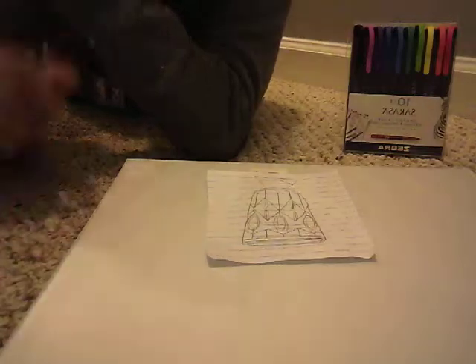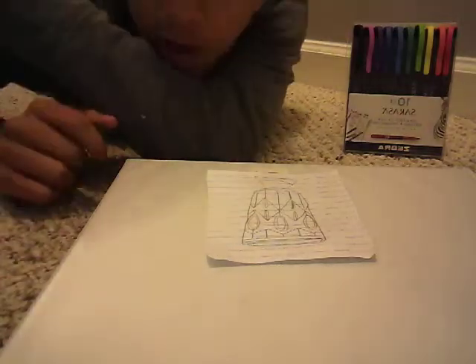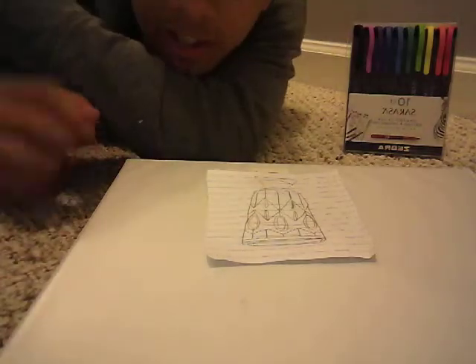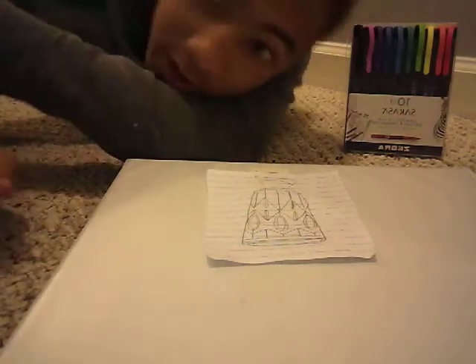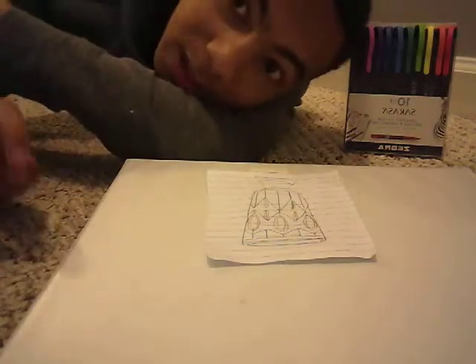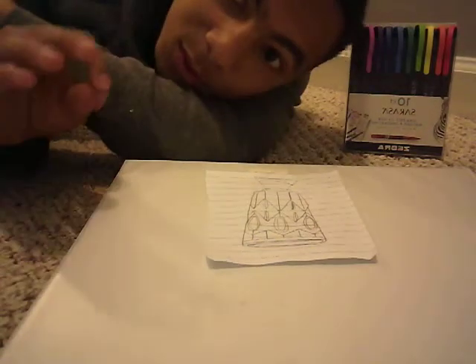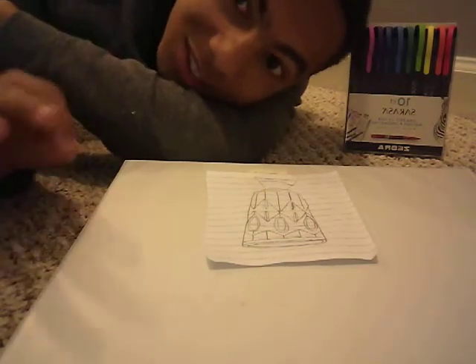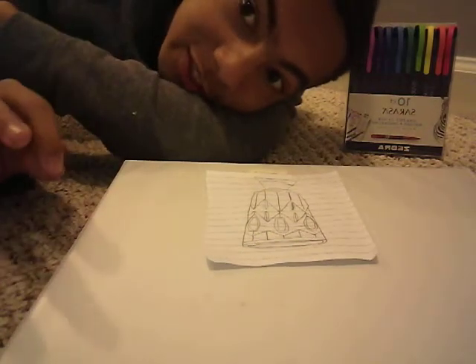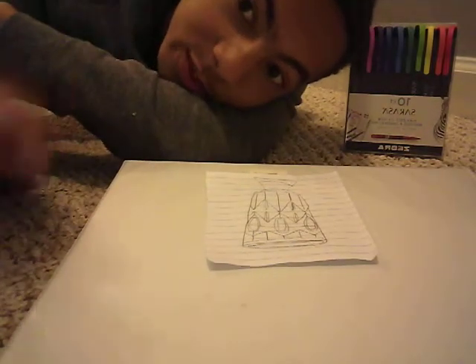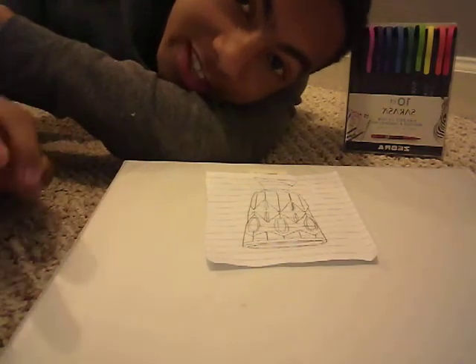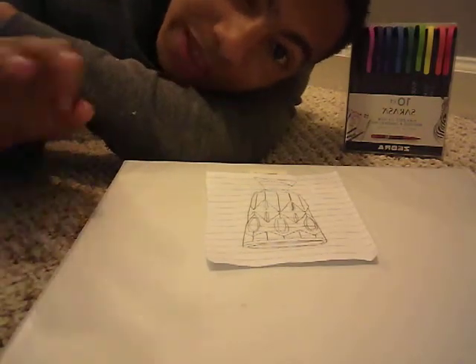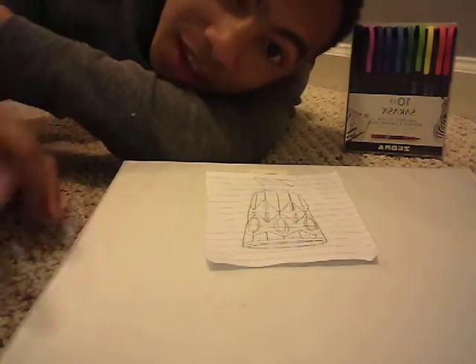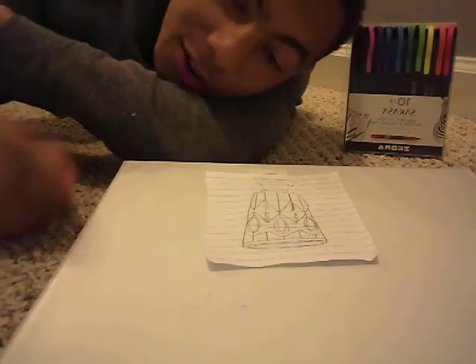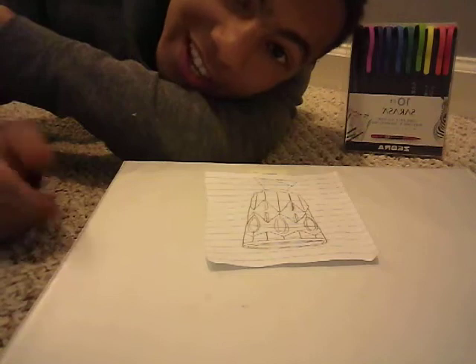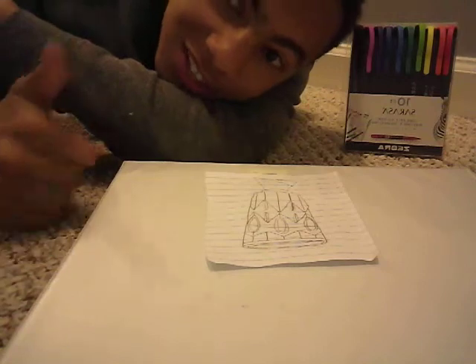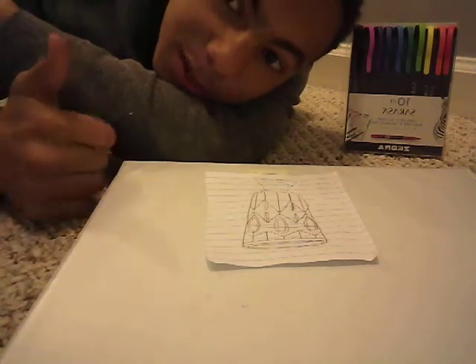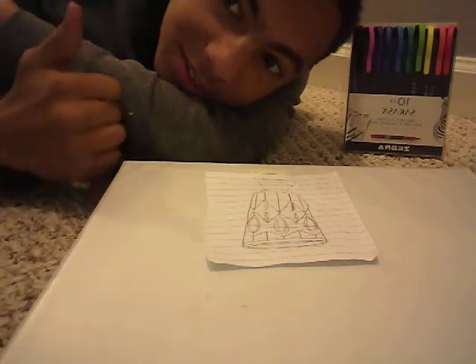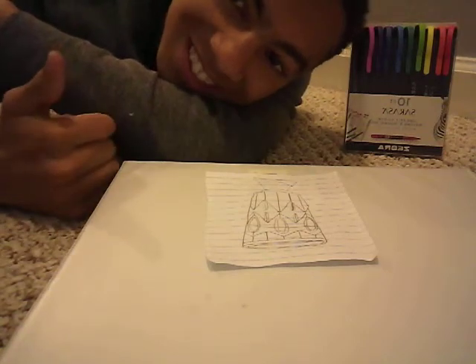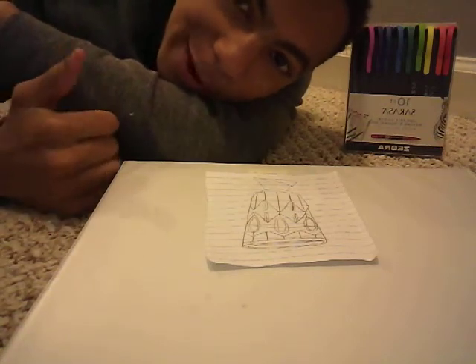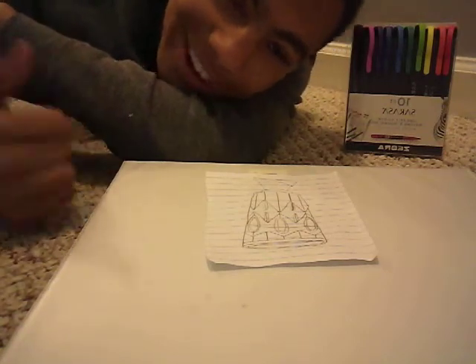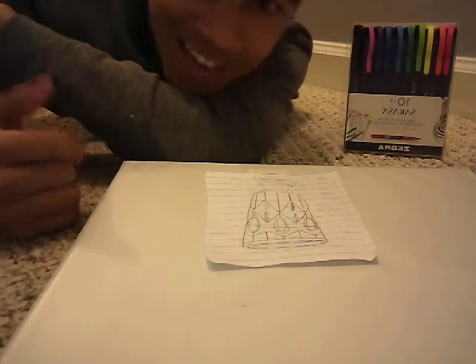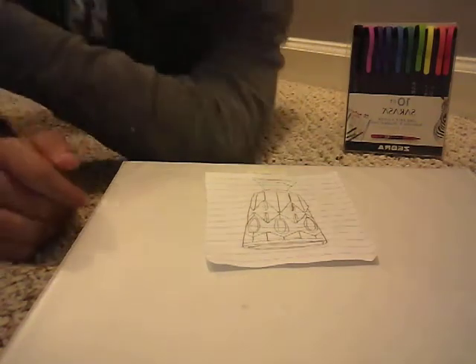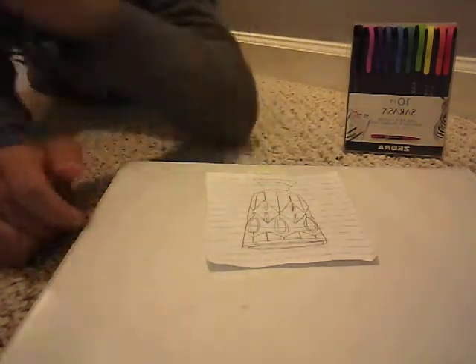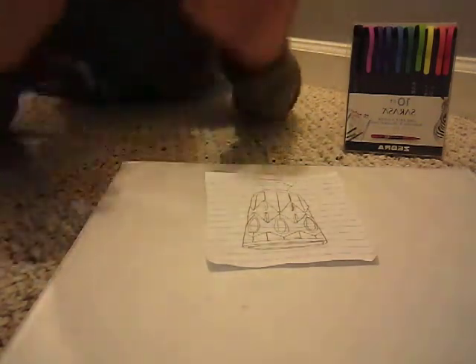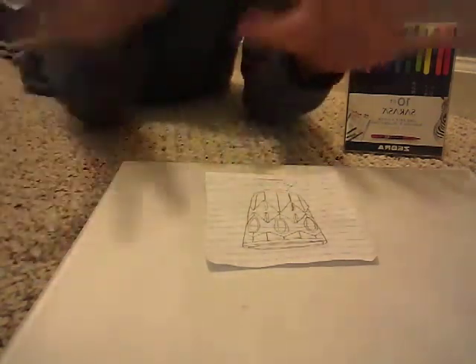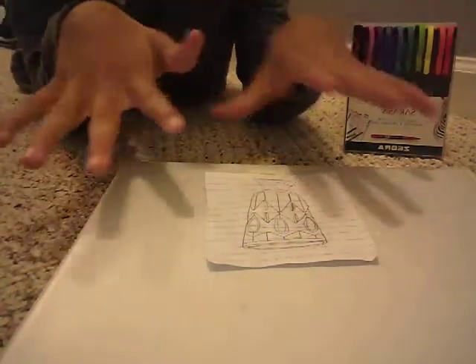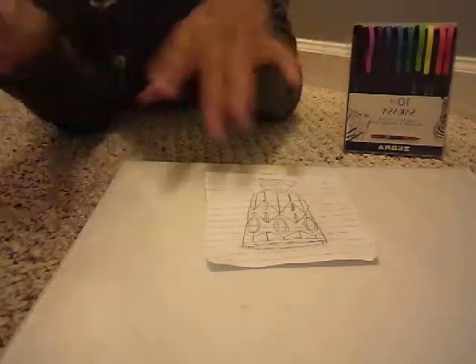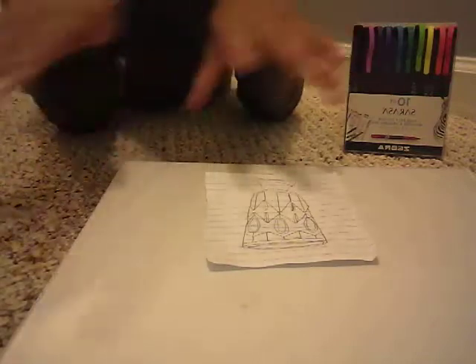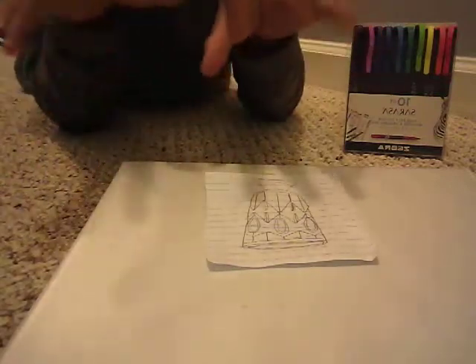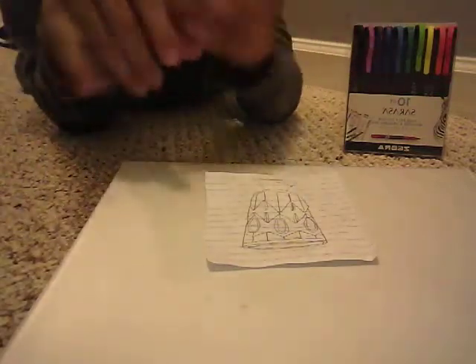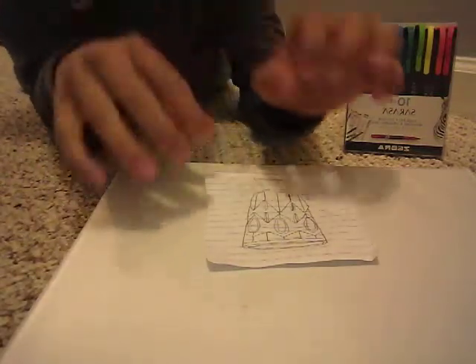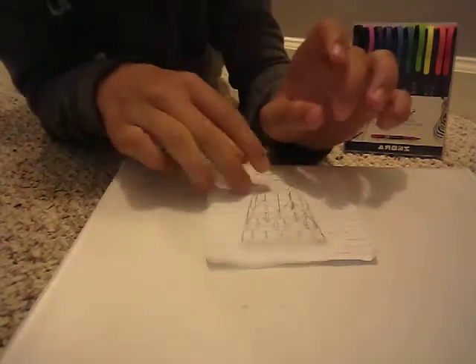Okay, so what is up guys, welcome back to Fusion 360. If you haven't already, hit that subscribe button and smash the like button right now.